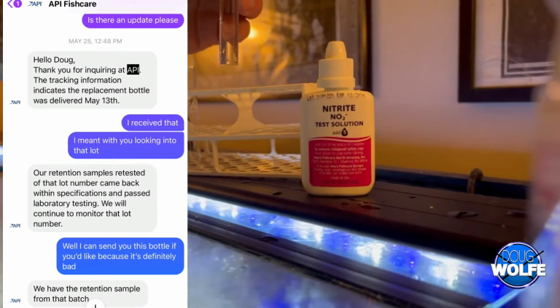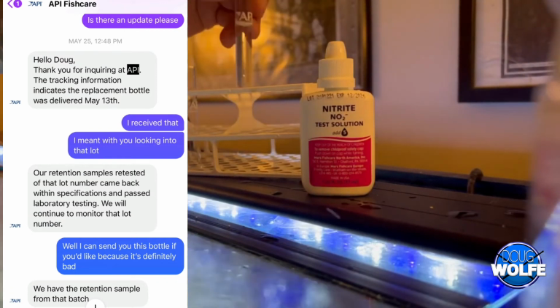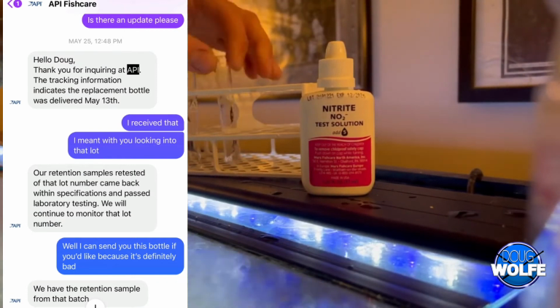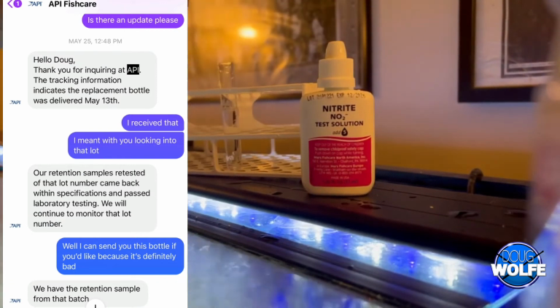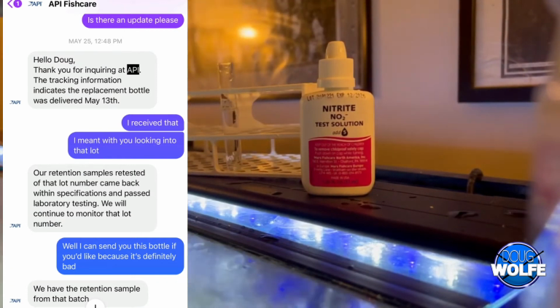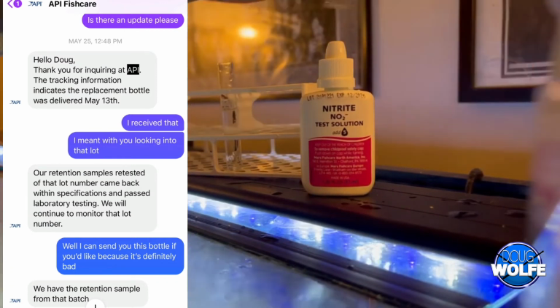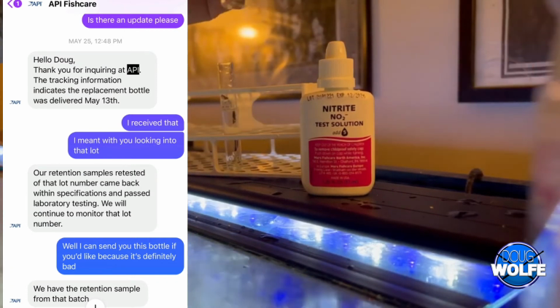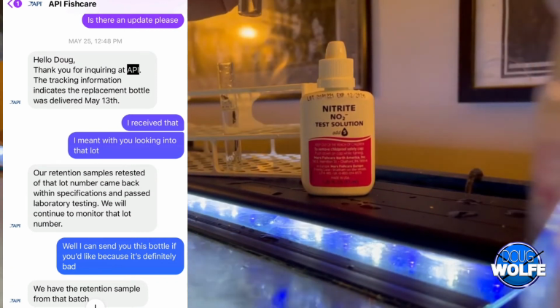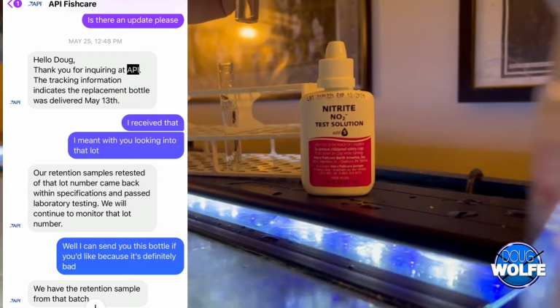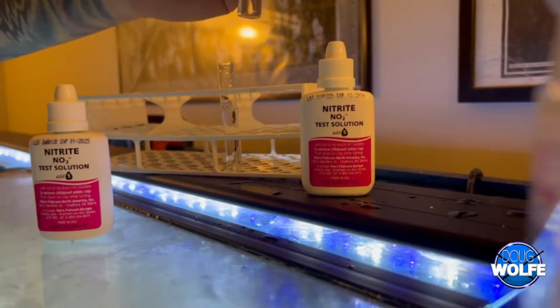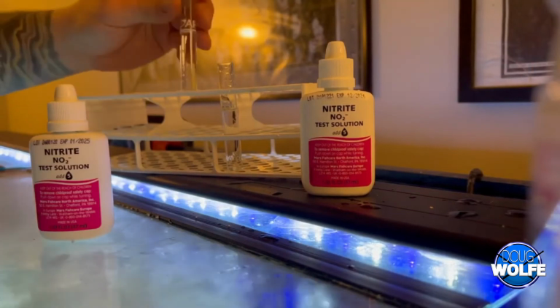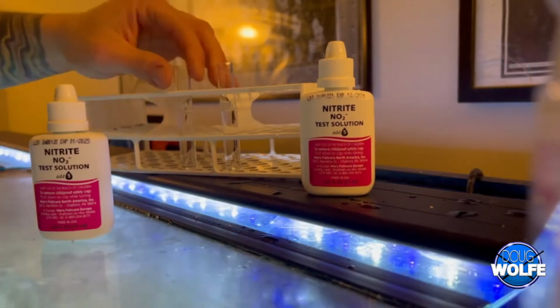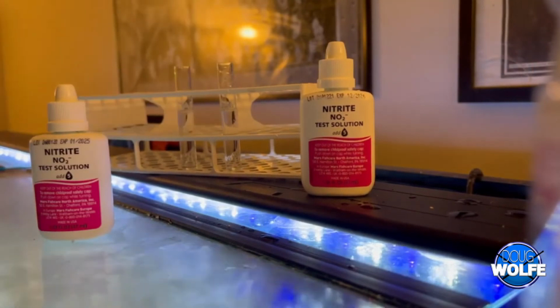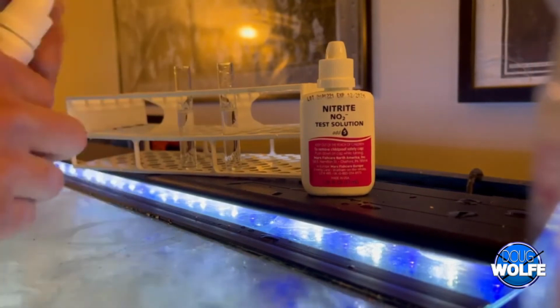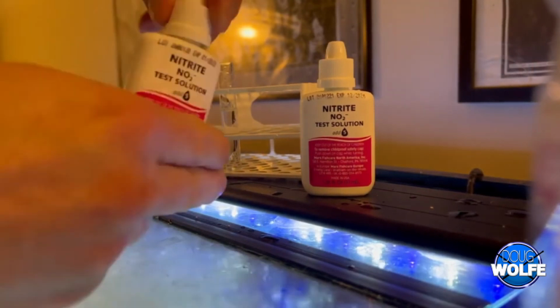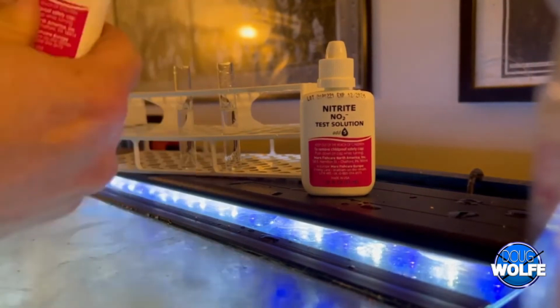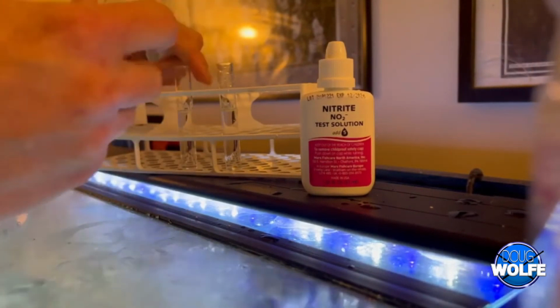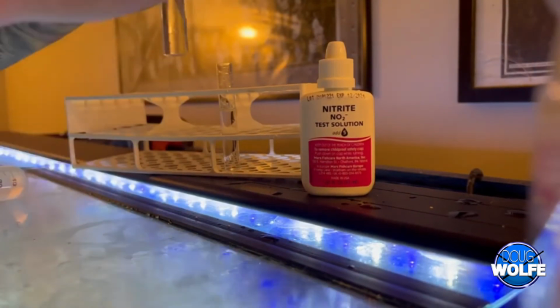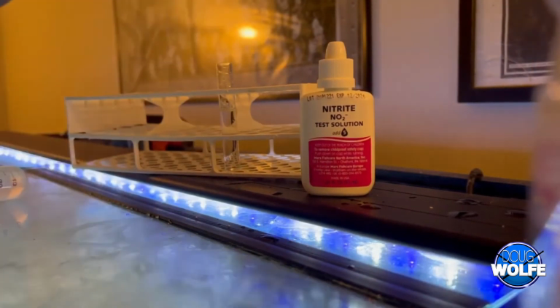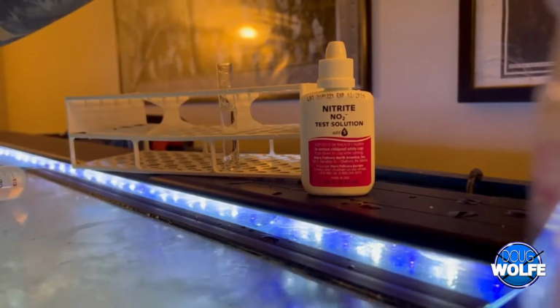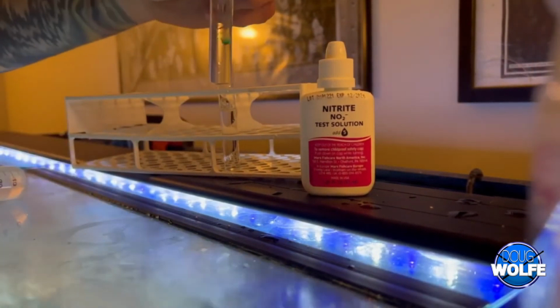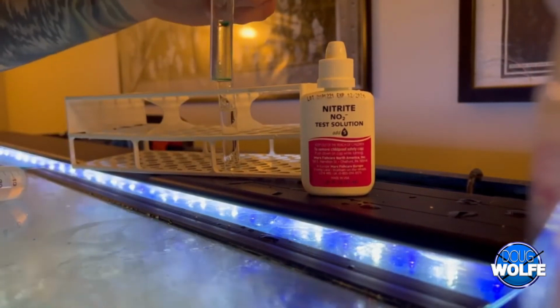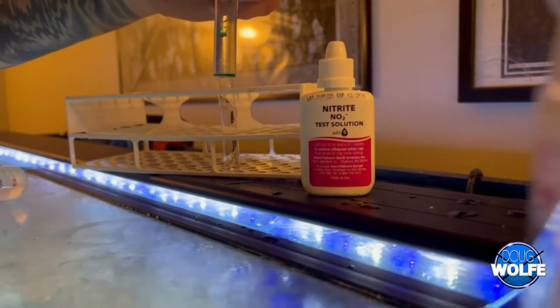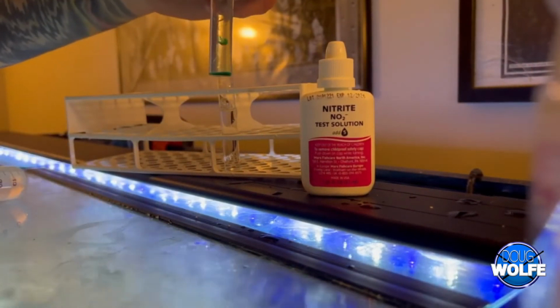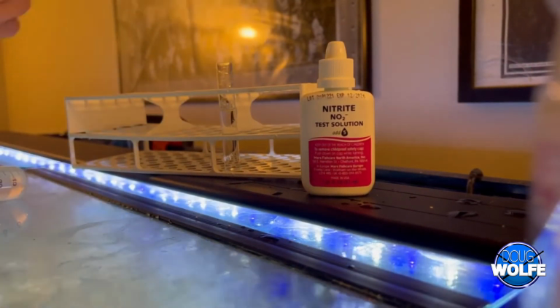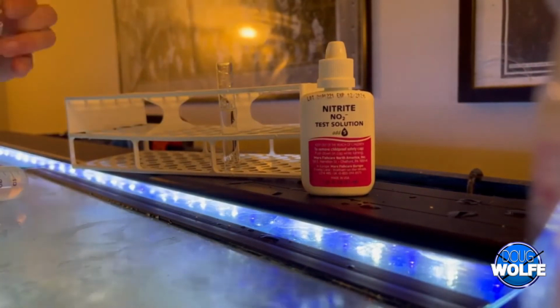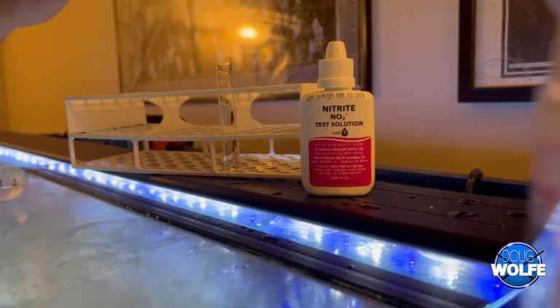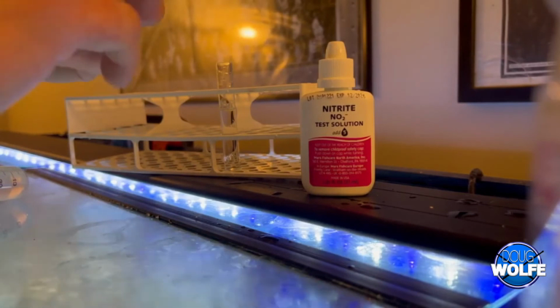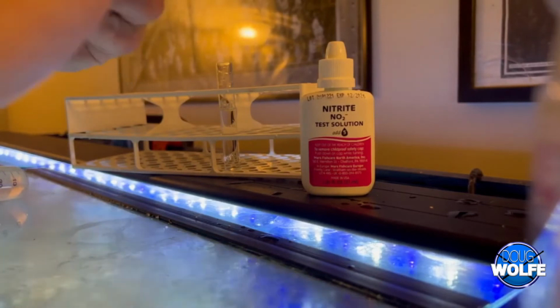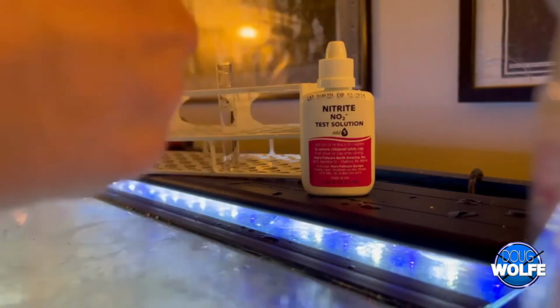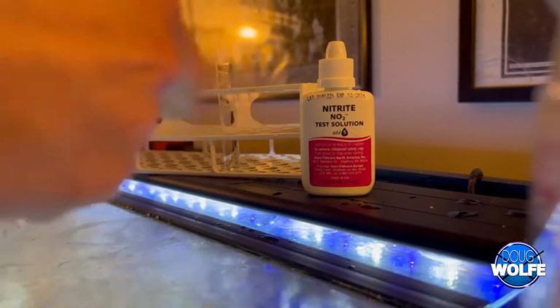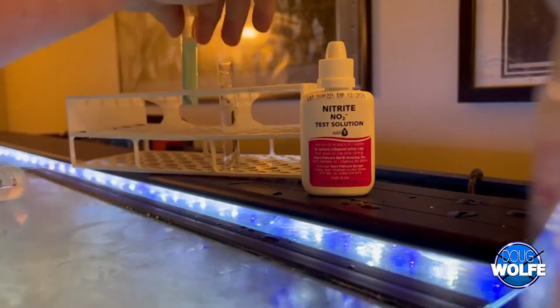This isn't to rip on them or anything. Stuff happens, I get it. Not every lot of every product ever made is going to be perfect, but it's just unfortunate in this situation.